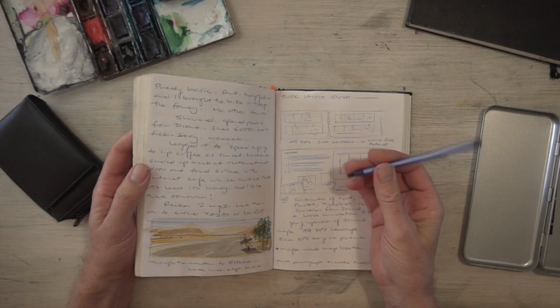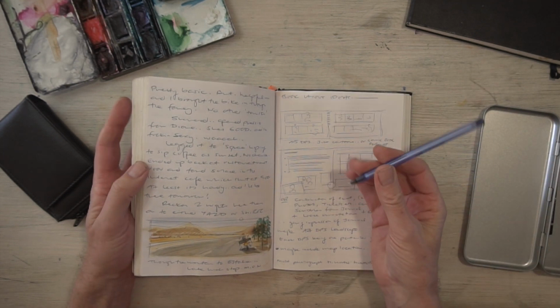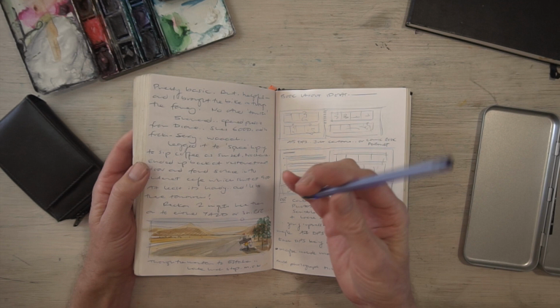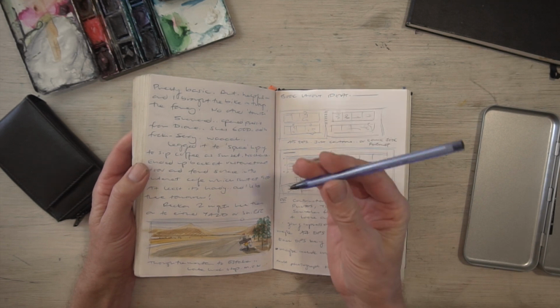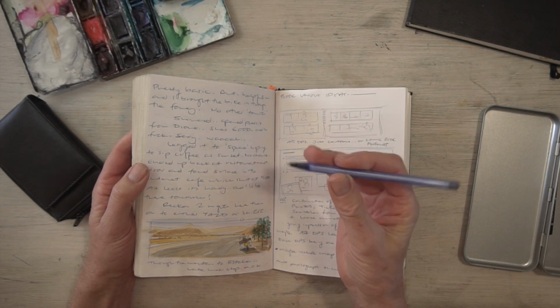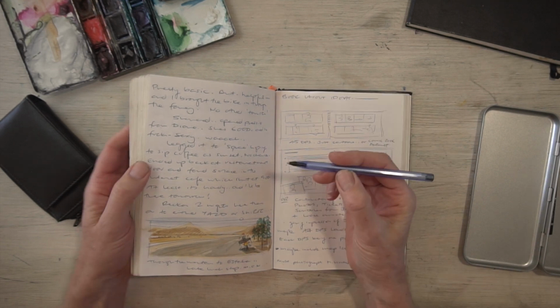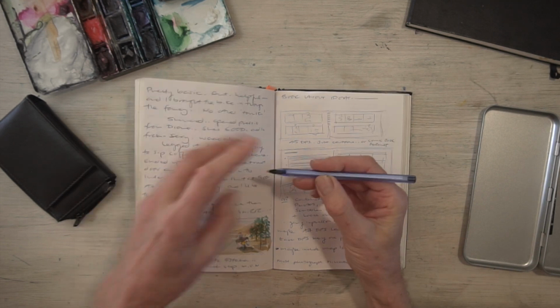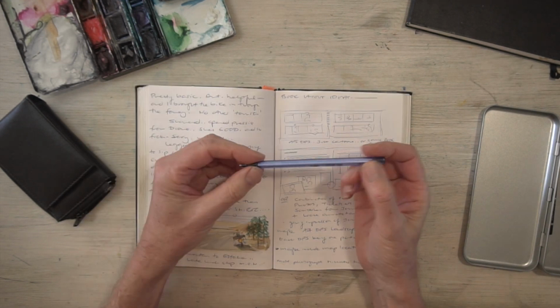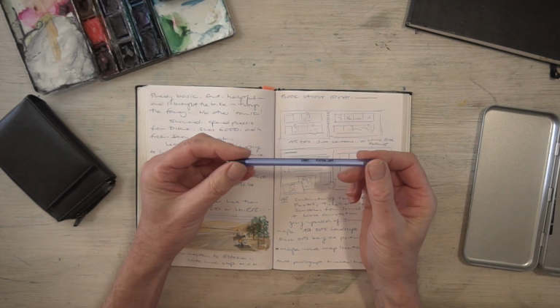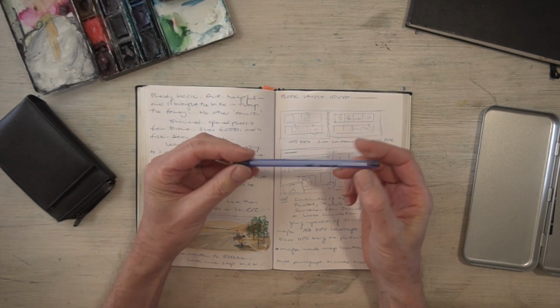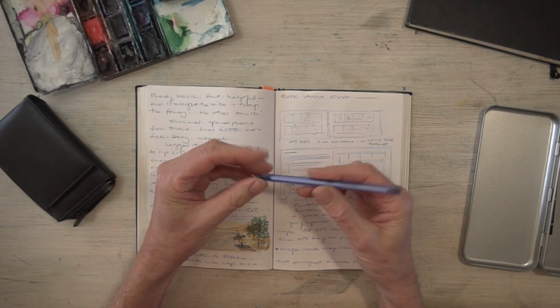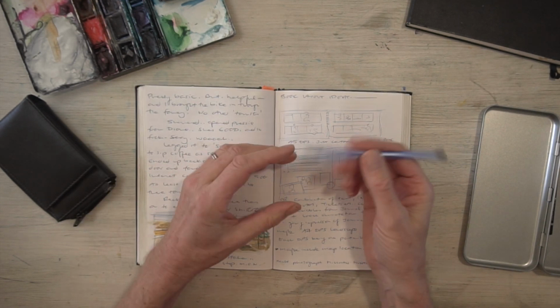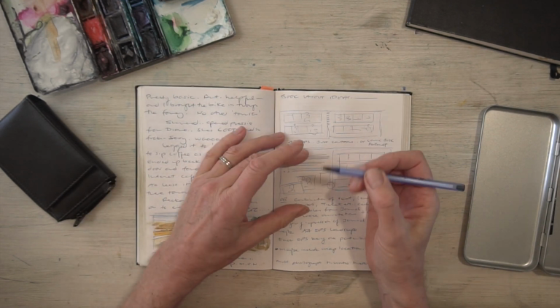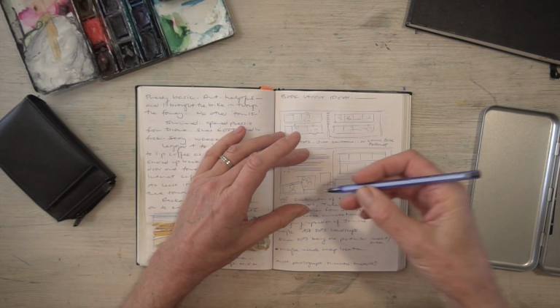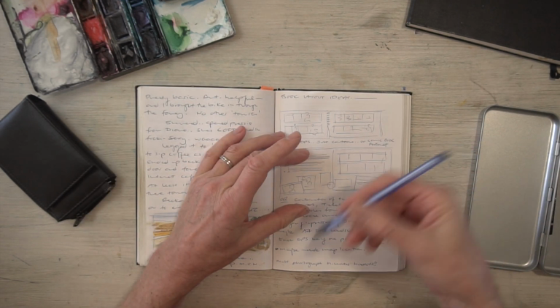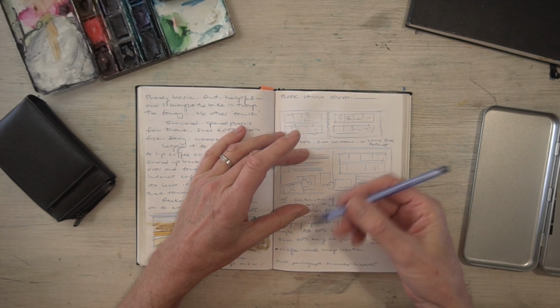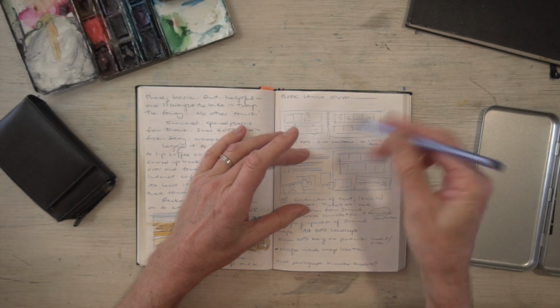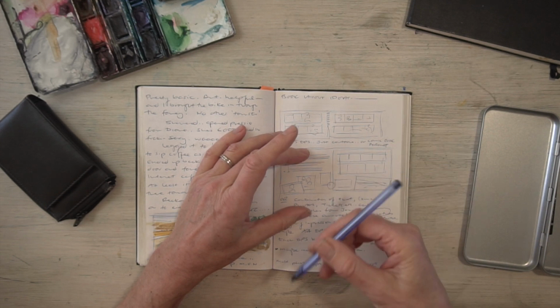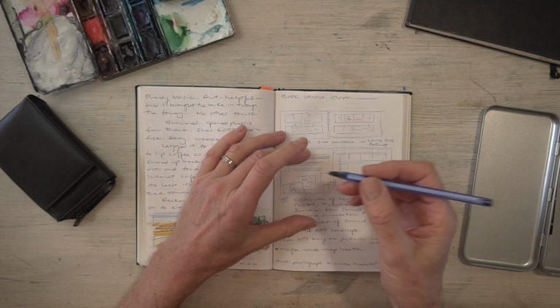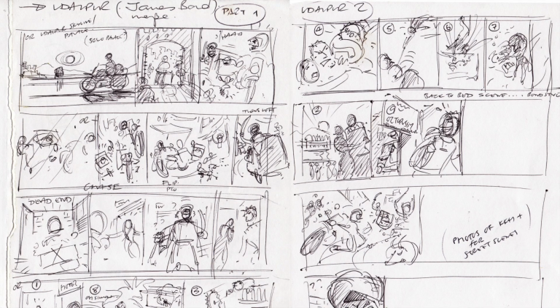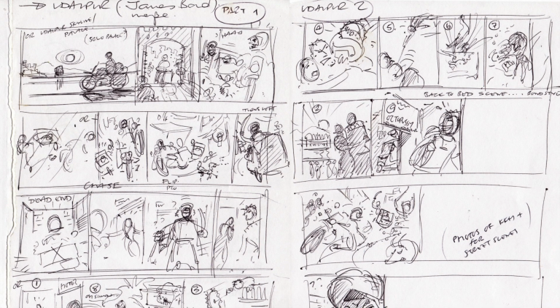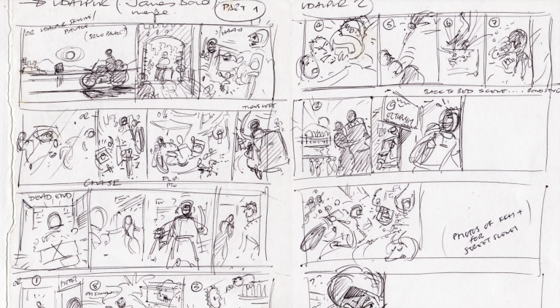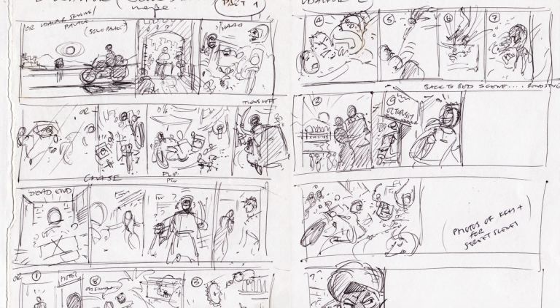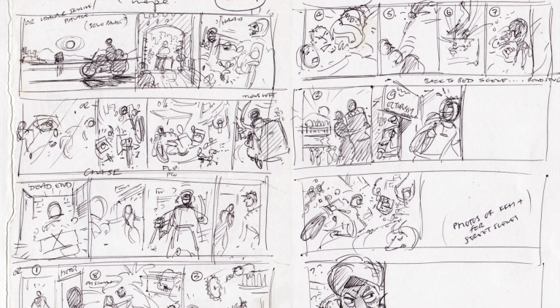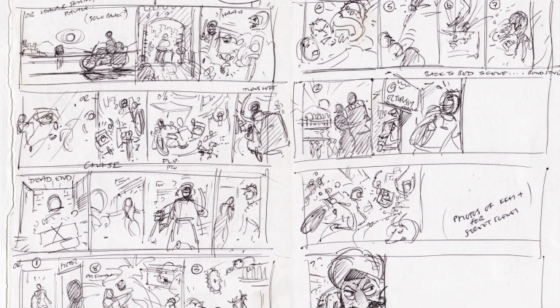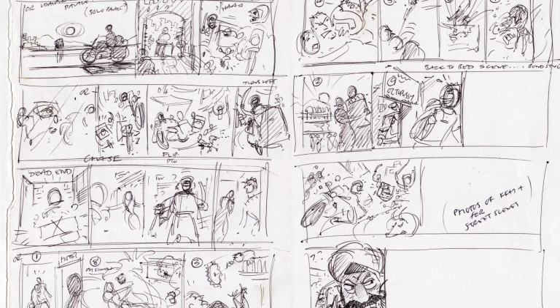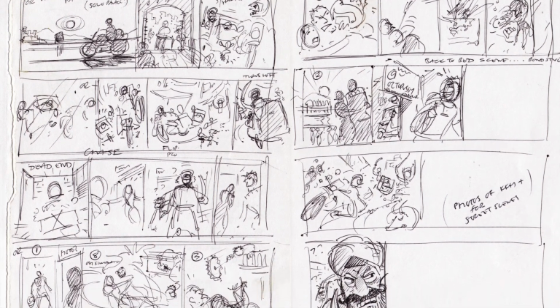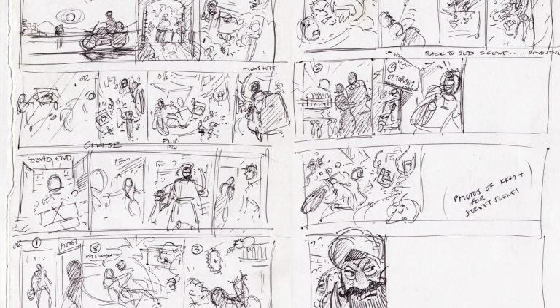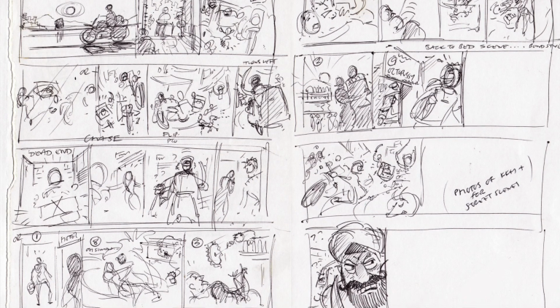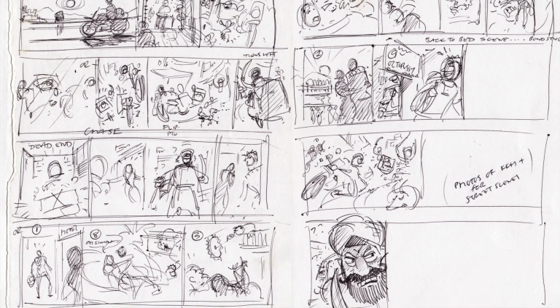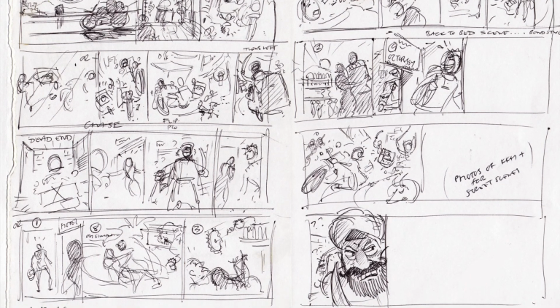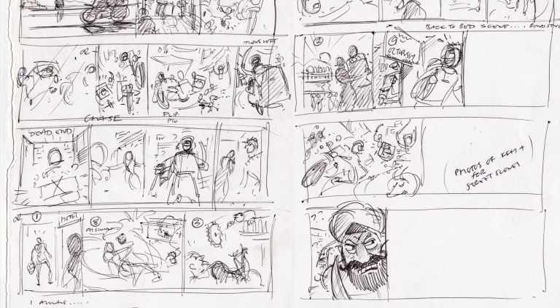It's a simple biro — I prefer the medium size. It gives a nice line, sort of pencil weight, thin and thick as well, which is really useful.